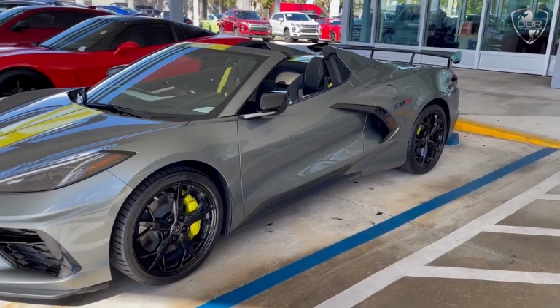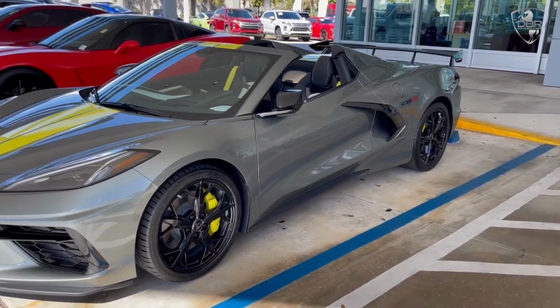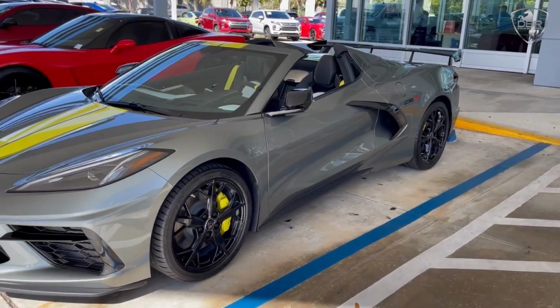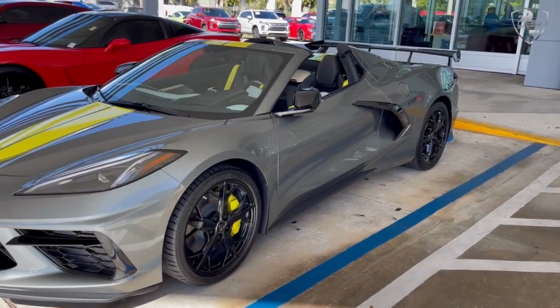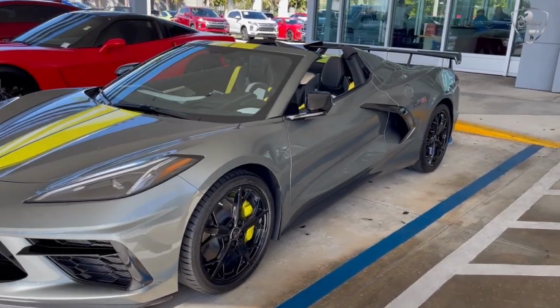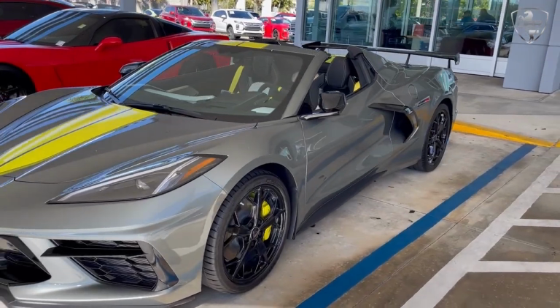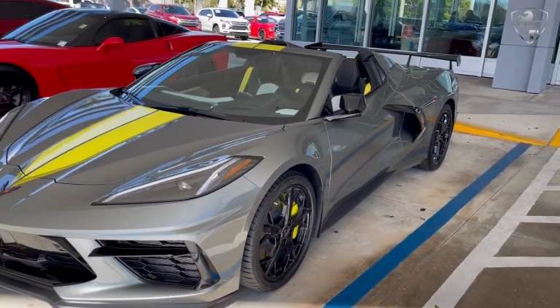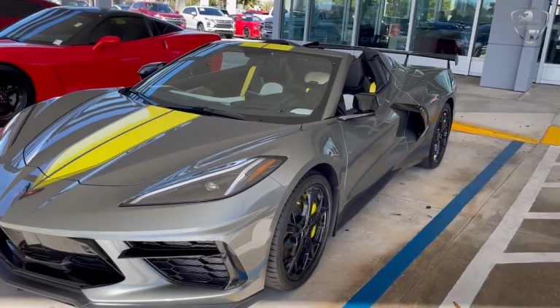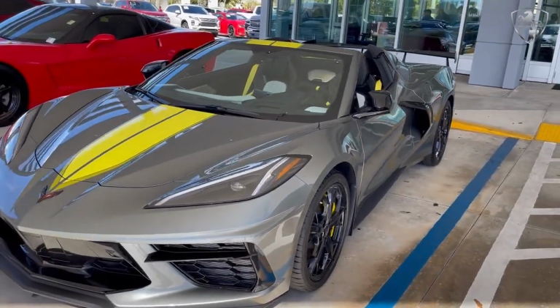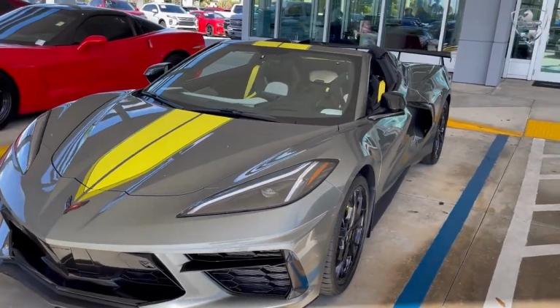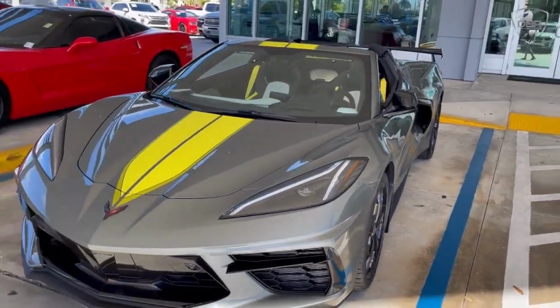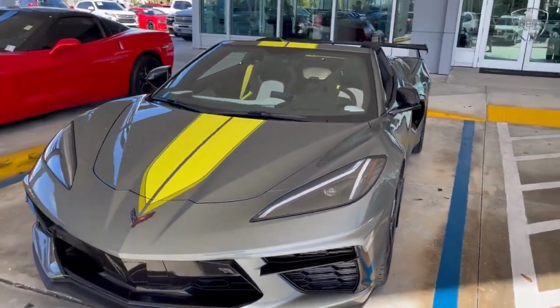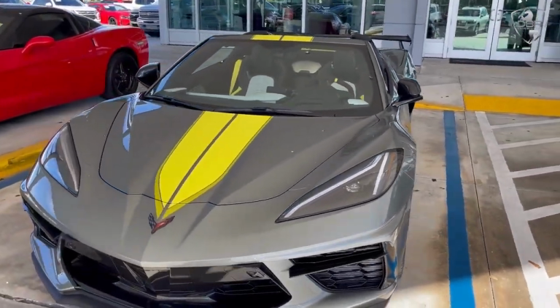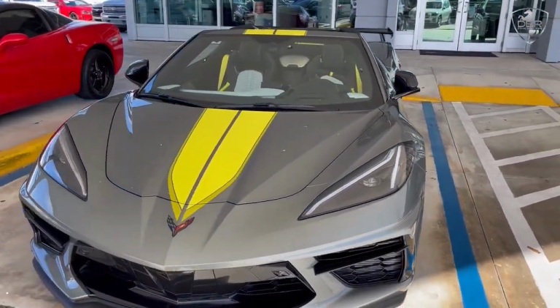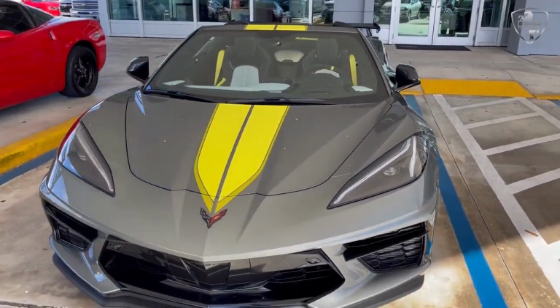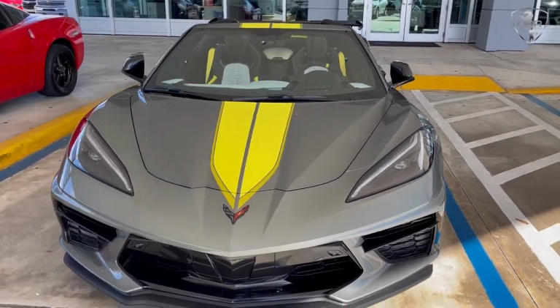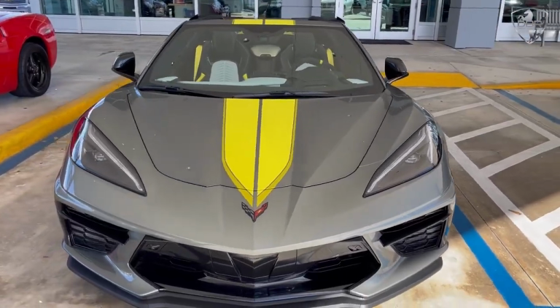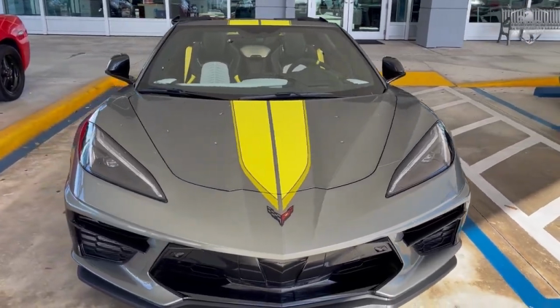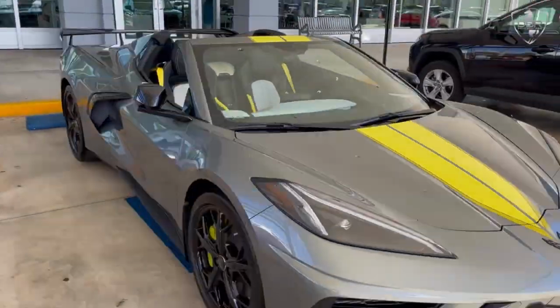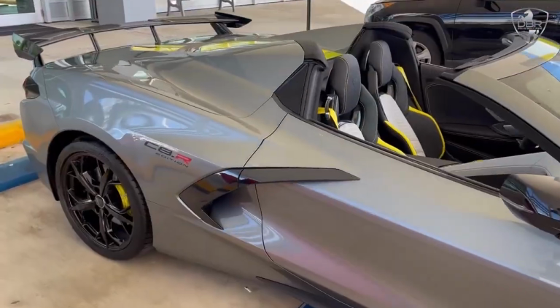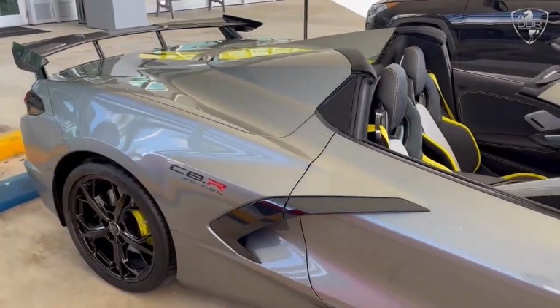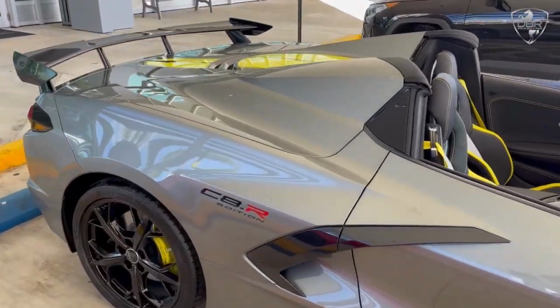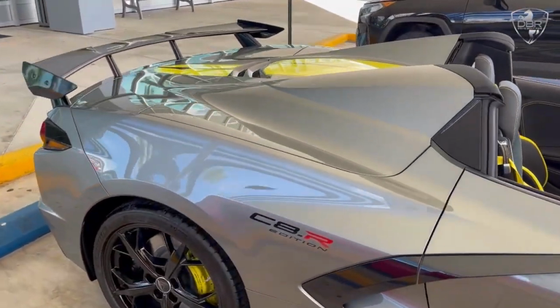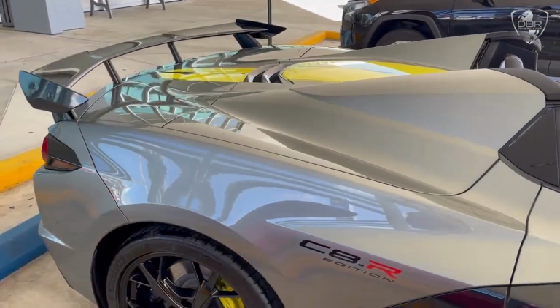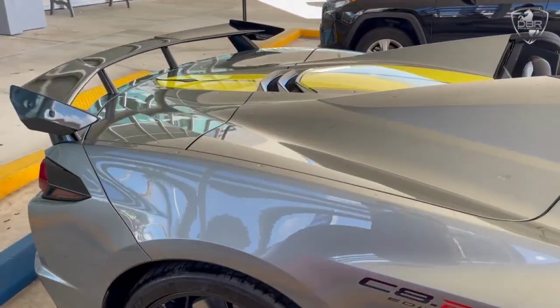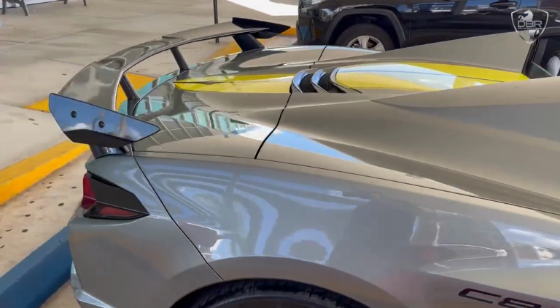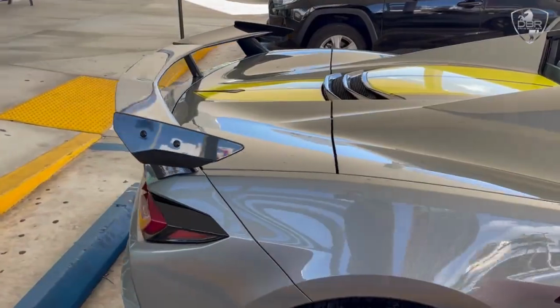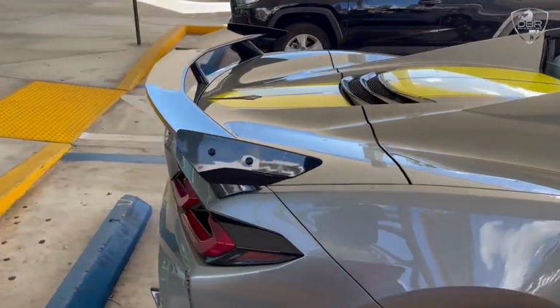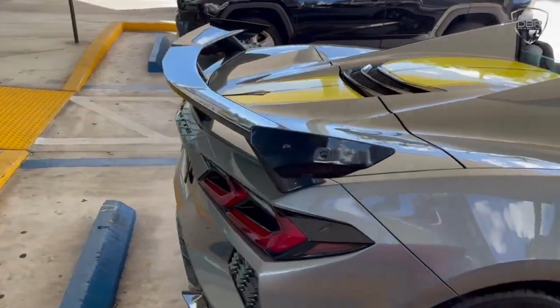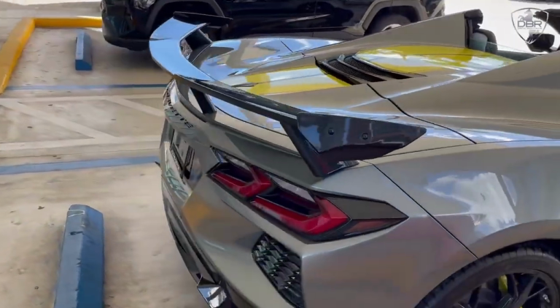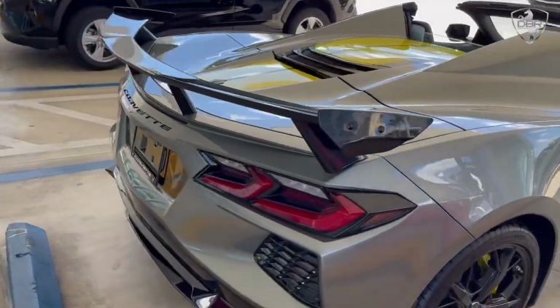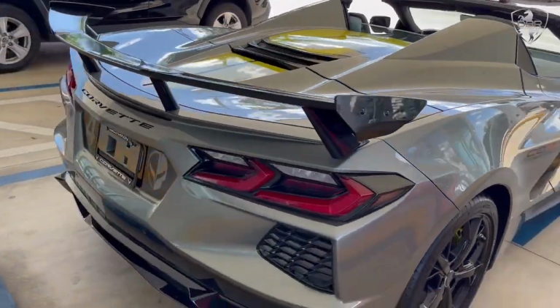Chevrolet released just 1,000 of these distinctly styled Corvettes, which resembled the number three and number four Corvette C8R racecars. These special edition supercars were designed to commemorate the mid-engine Corvette C8R's inaugural season.